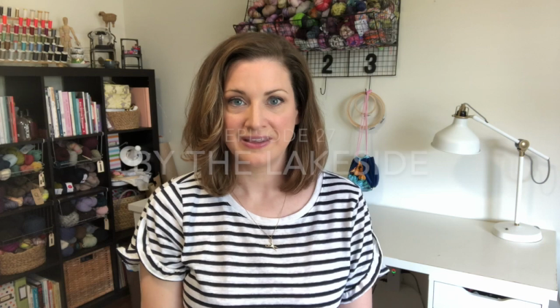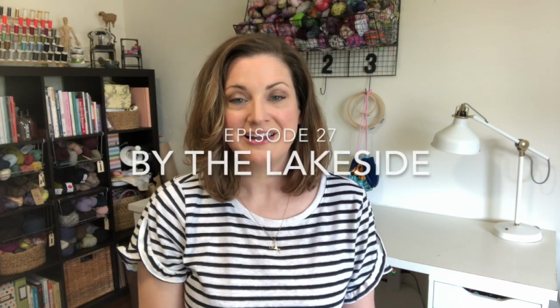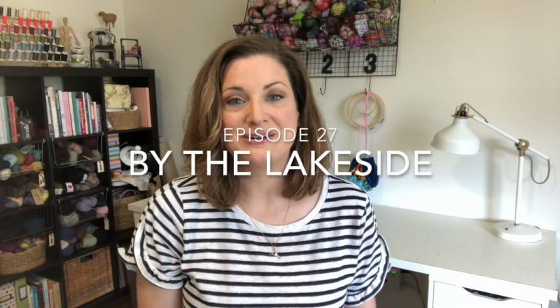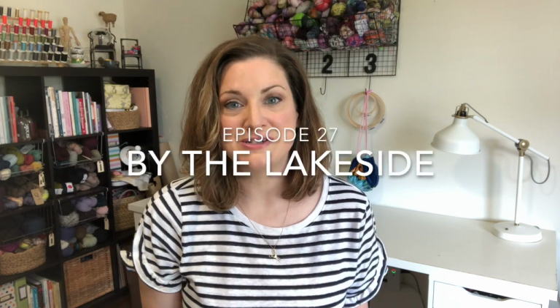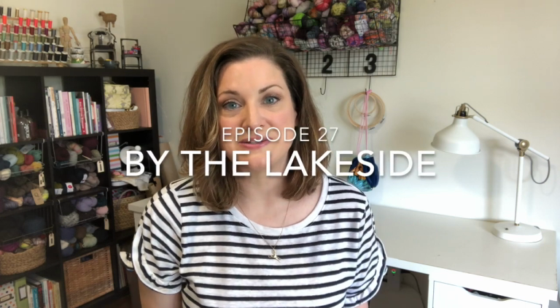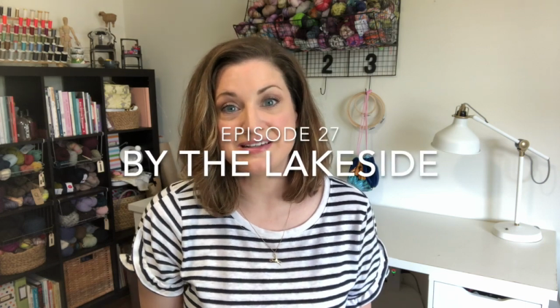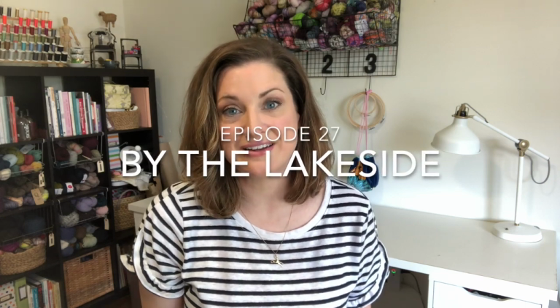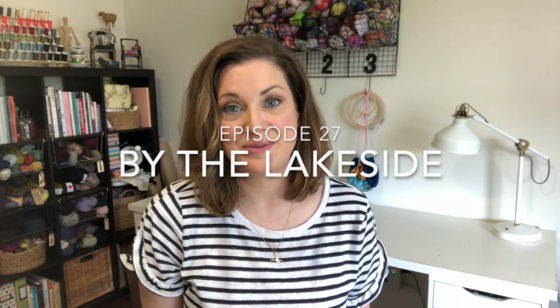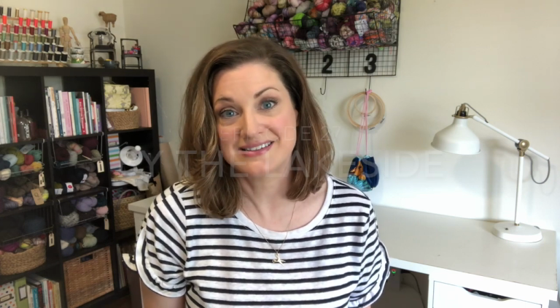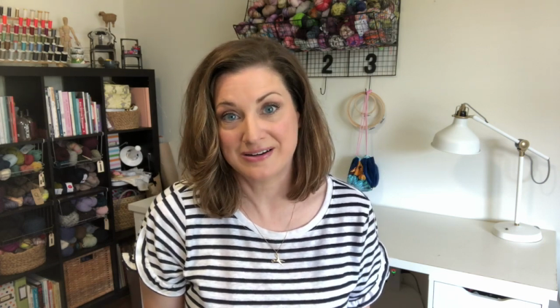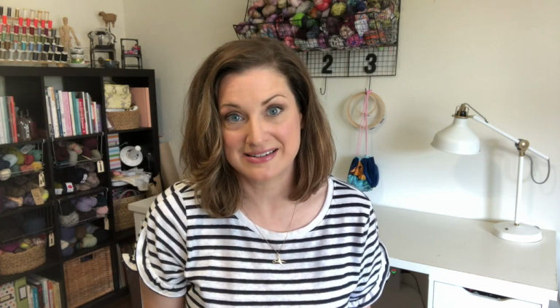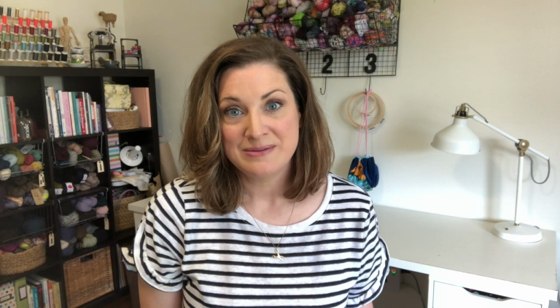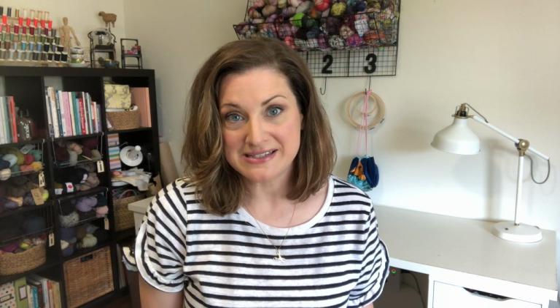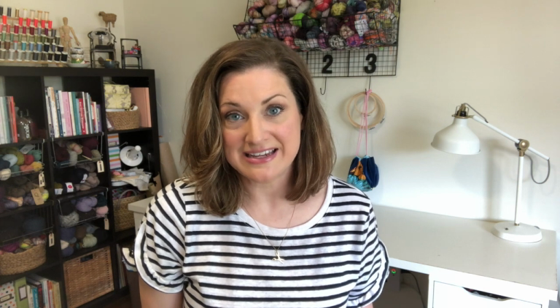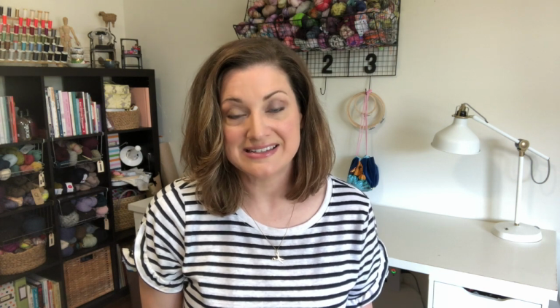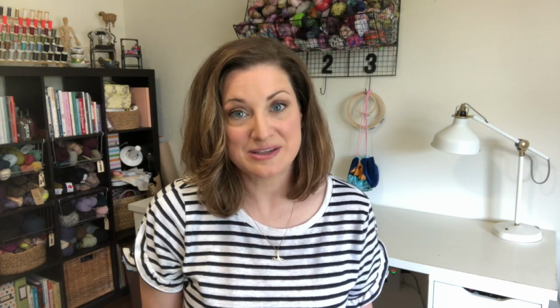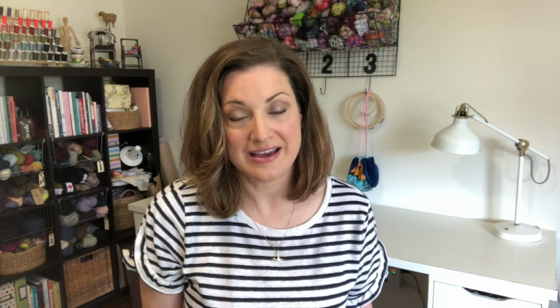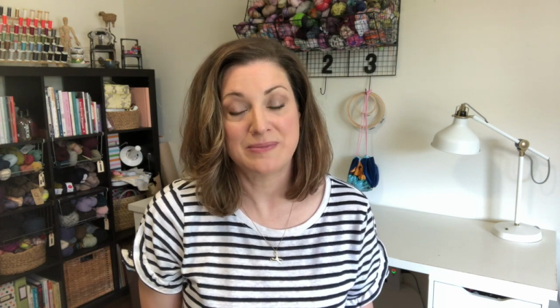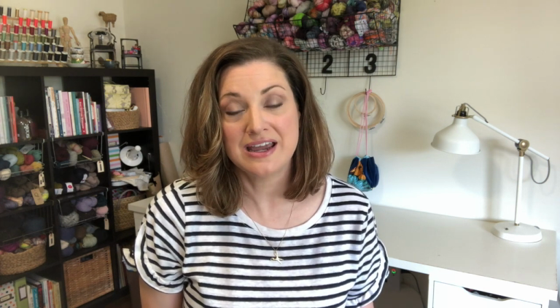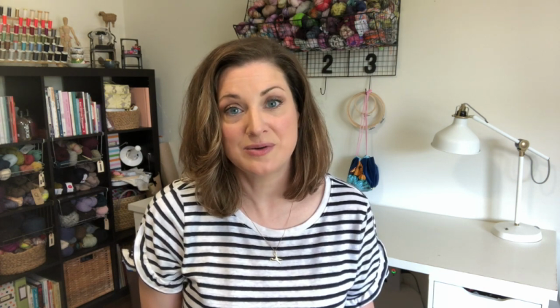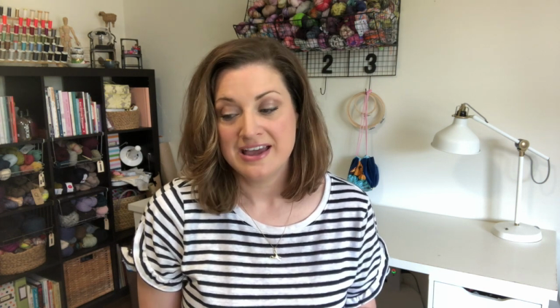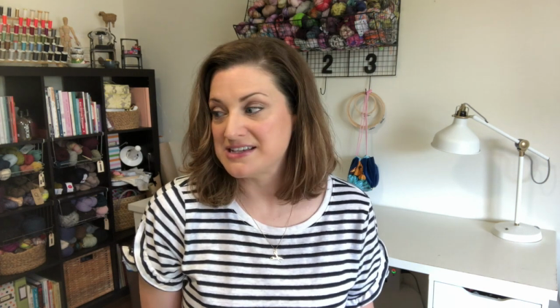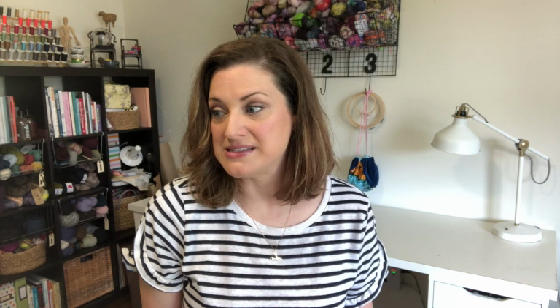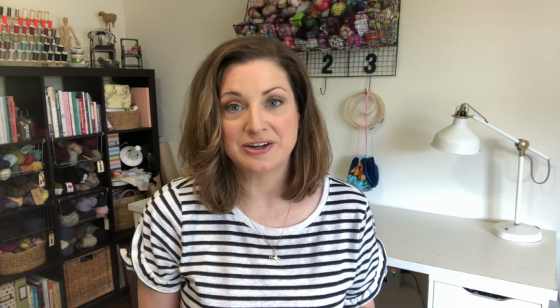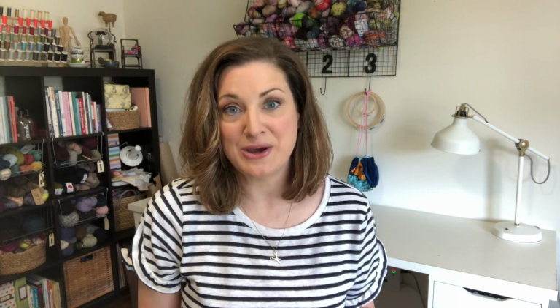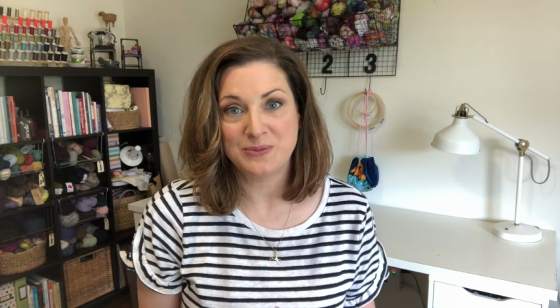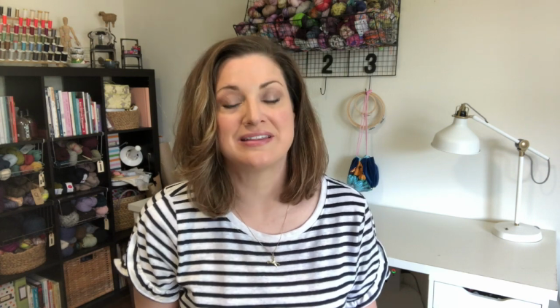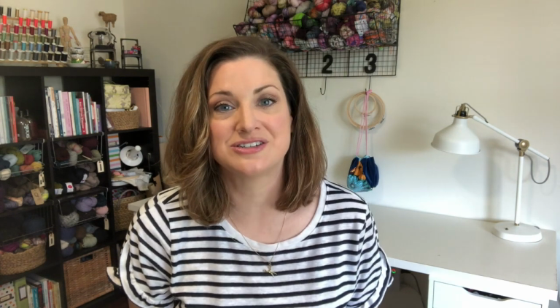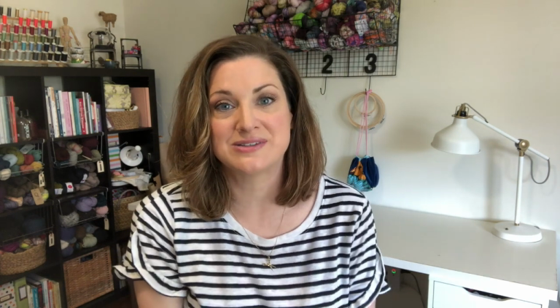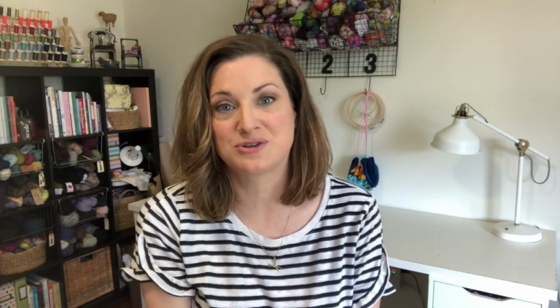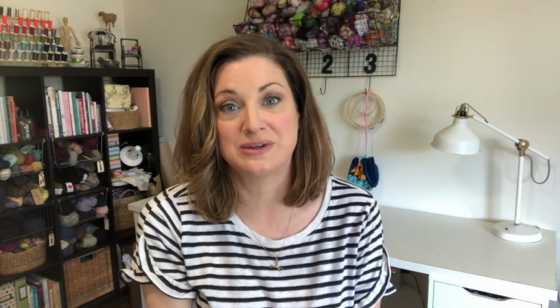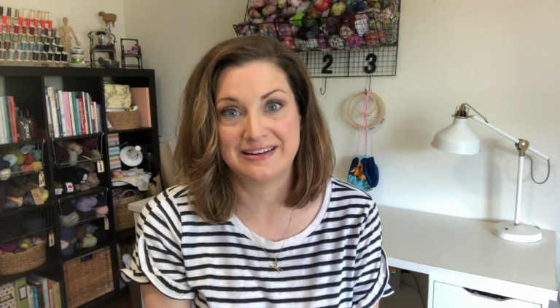Hello and welcome to episode 27 of the By the Lakeside podcast. My name is Sandy and this is a podcast about my knitting and sewing that takes place here in my home, which is by the lake just outside of Toronto in Canada.